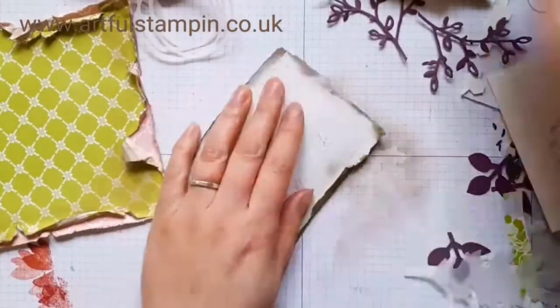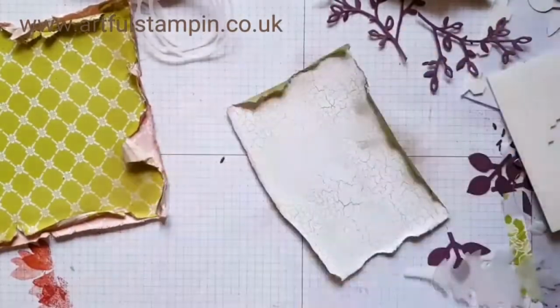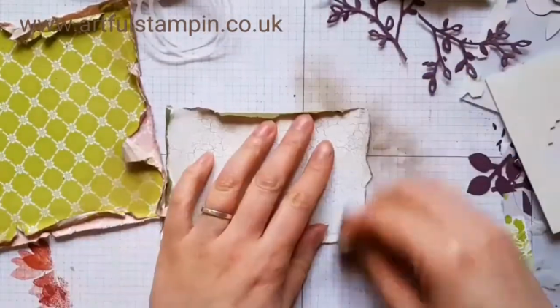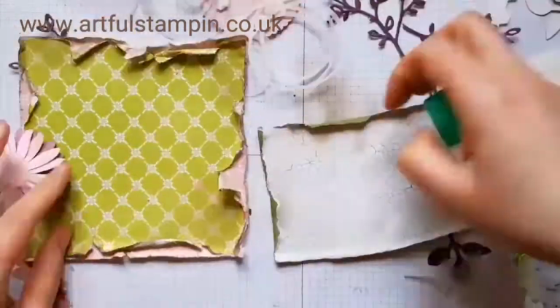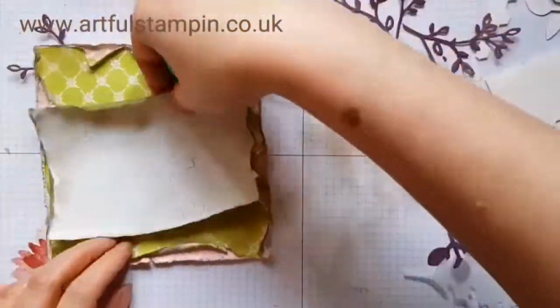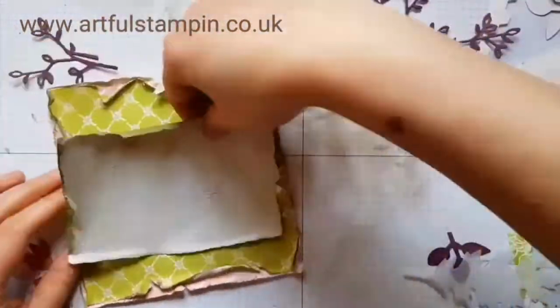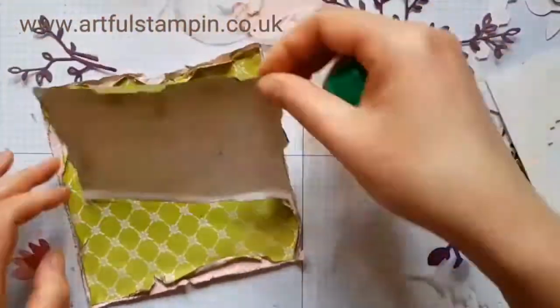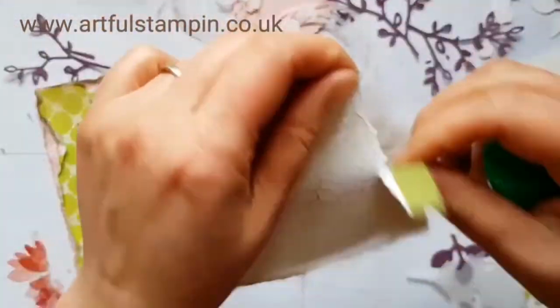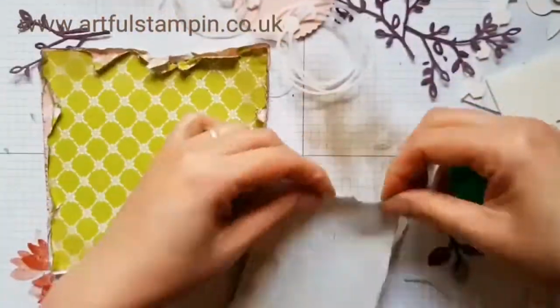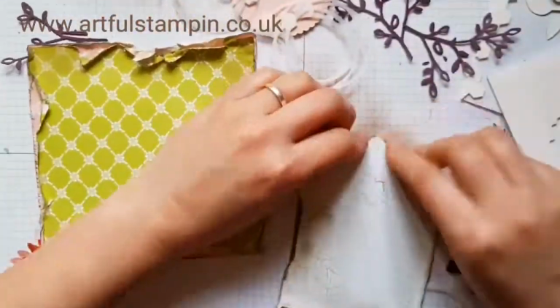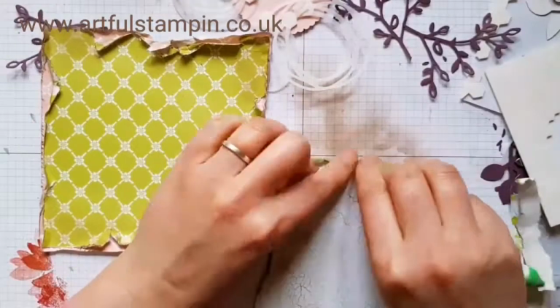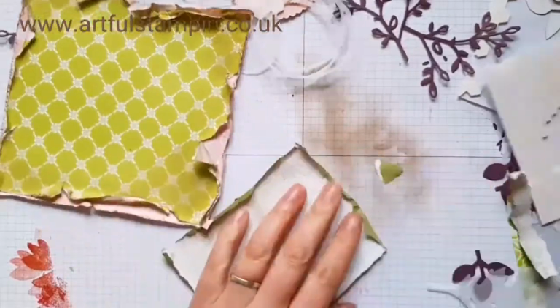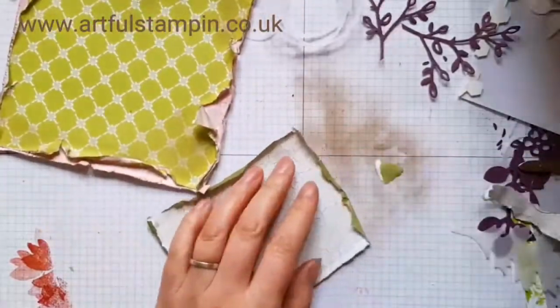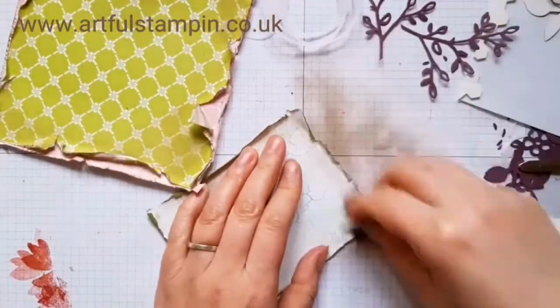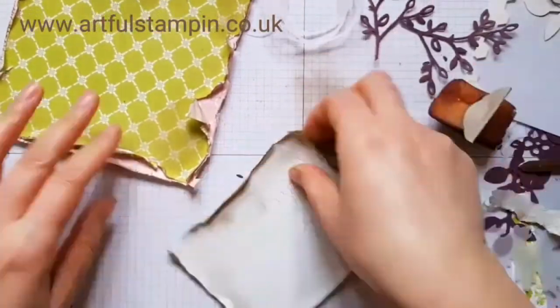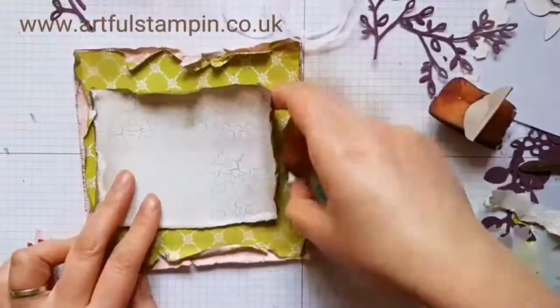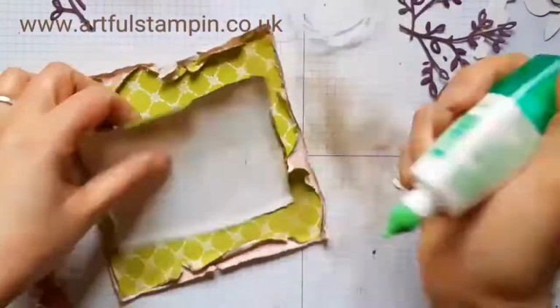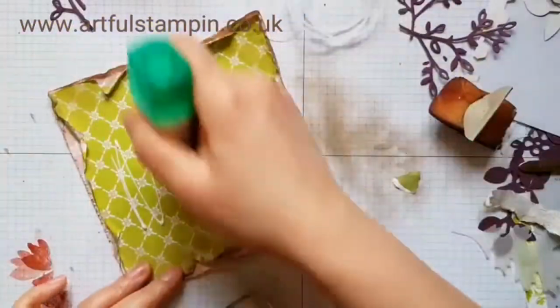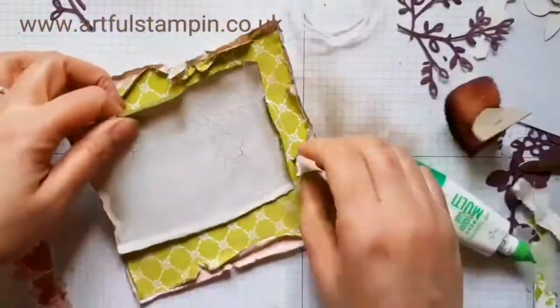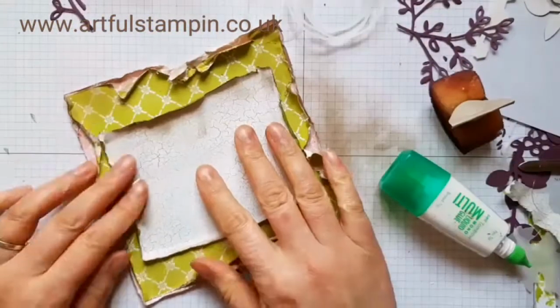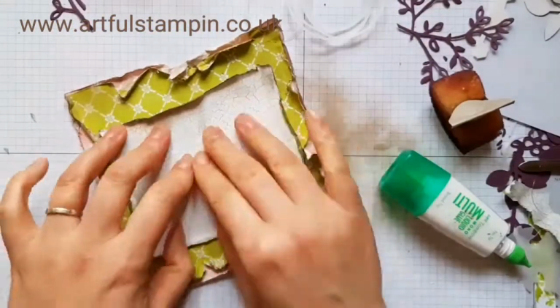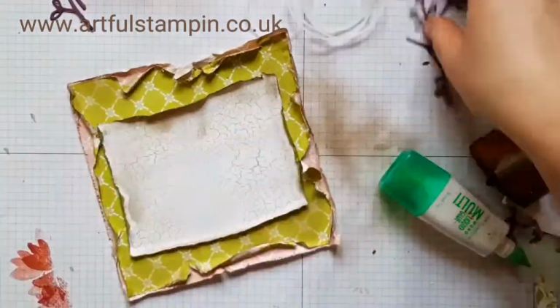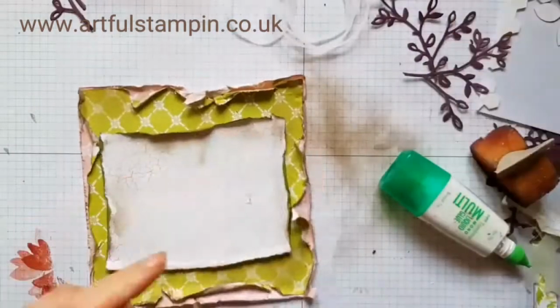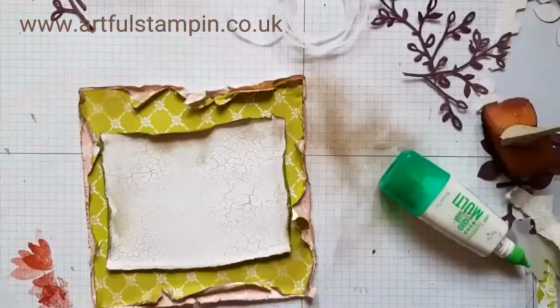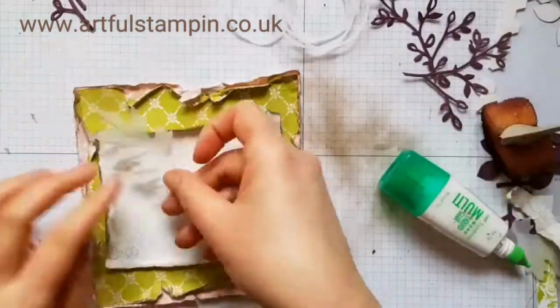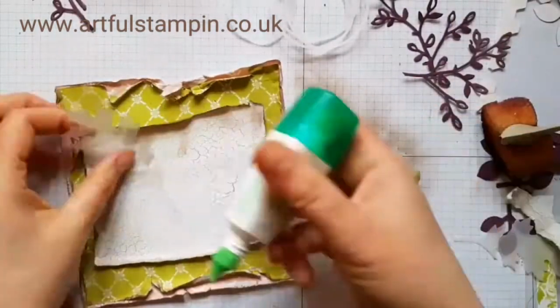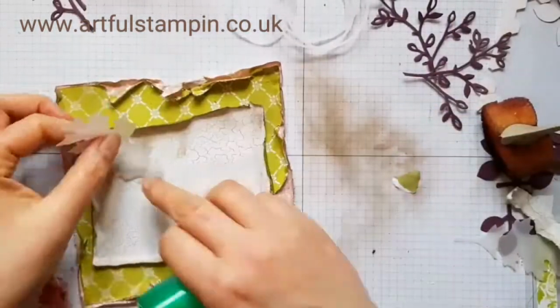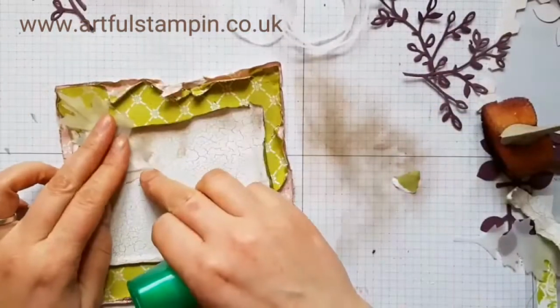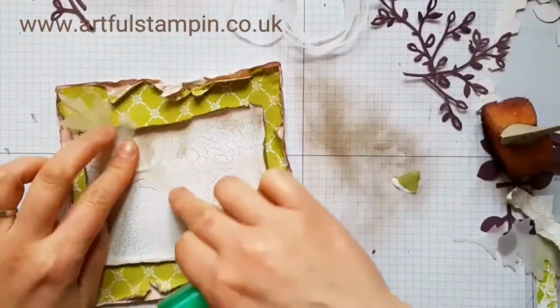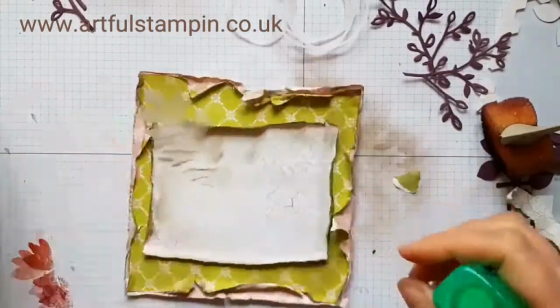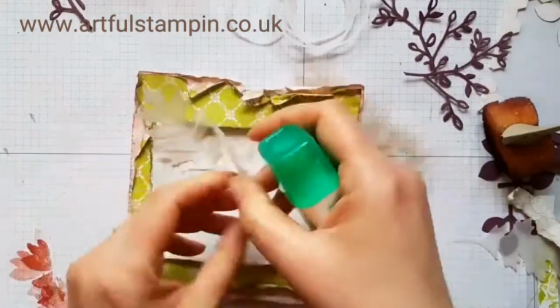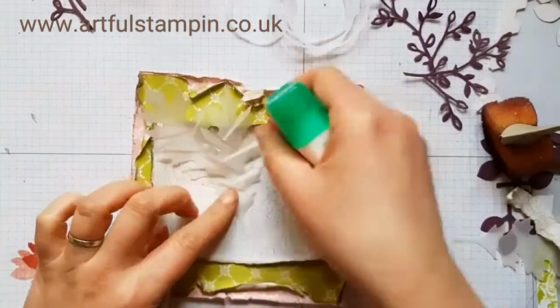Here's a piece of paper from the Colour Me — or Colourful Seasons — 6x6 pad, and I'm using the crackle glaze effect, which is so vintage and gorgeous.